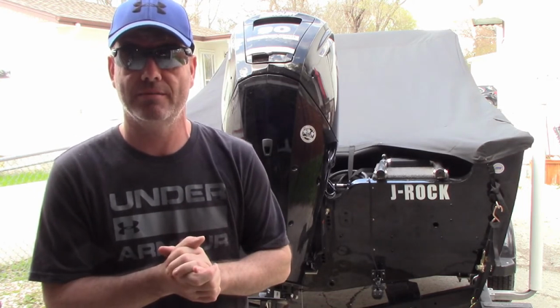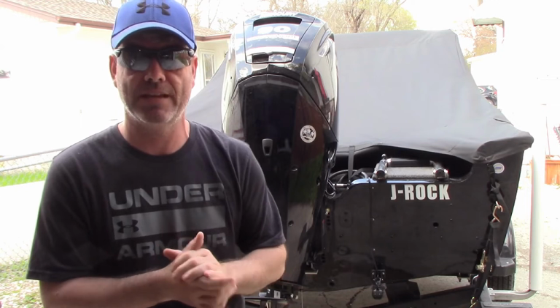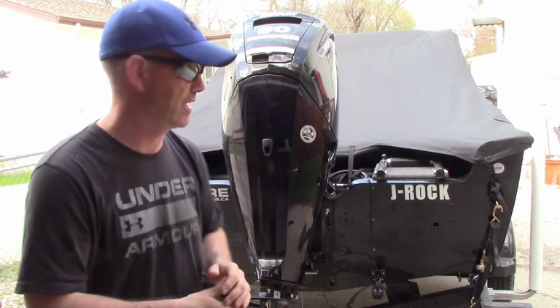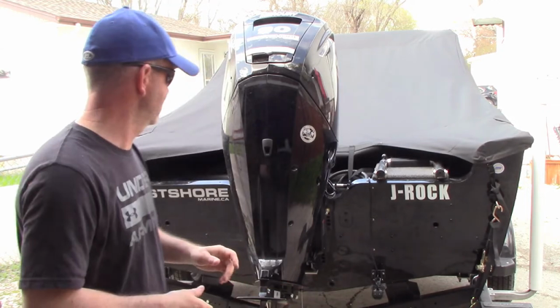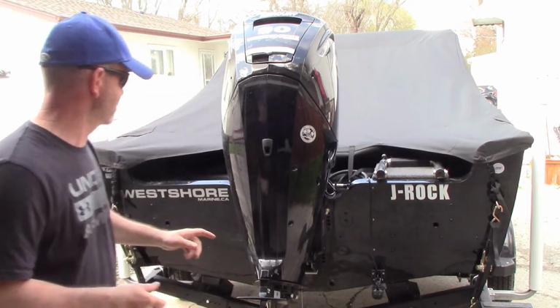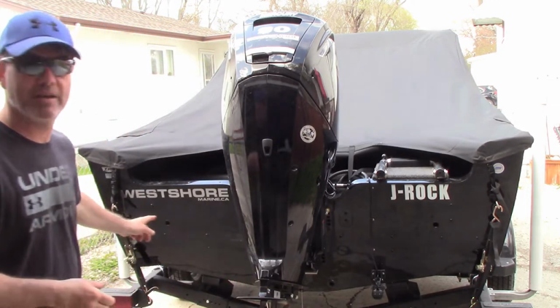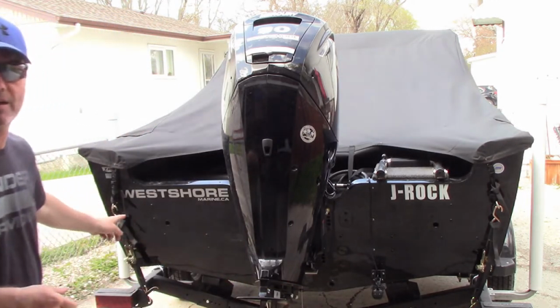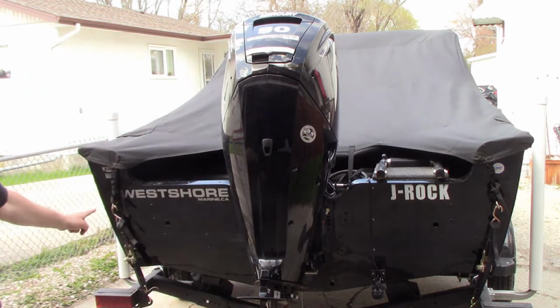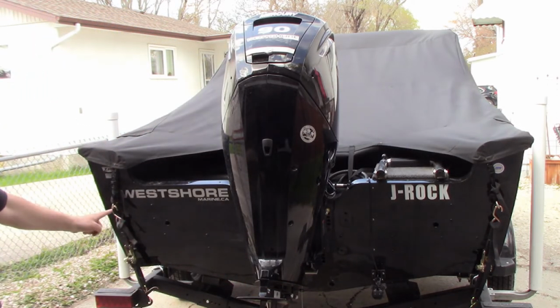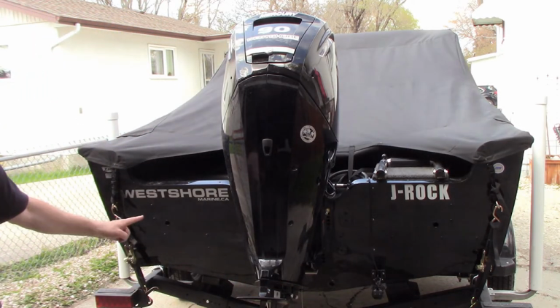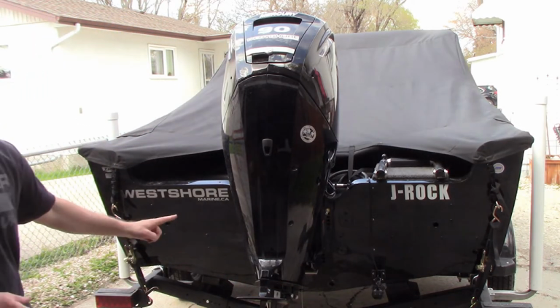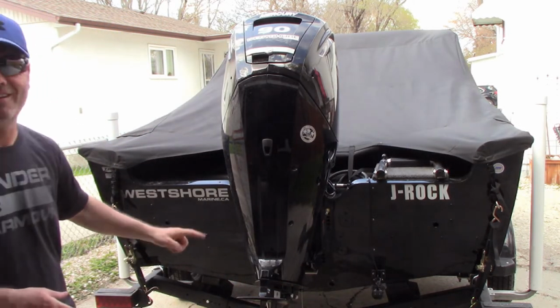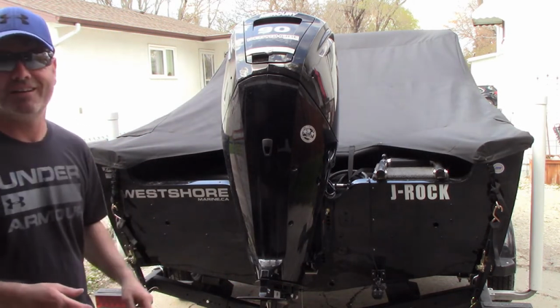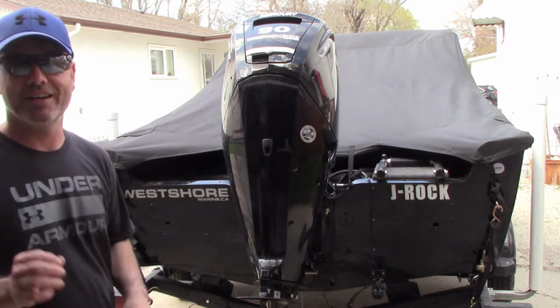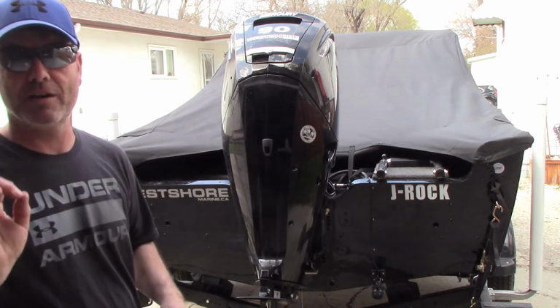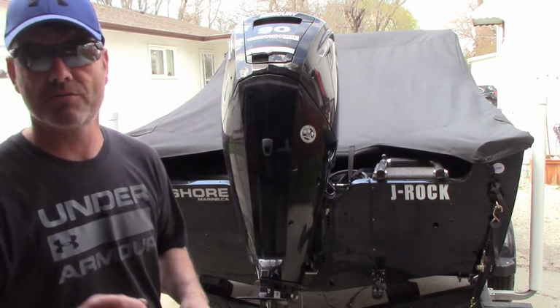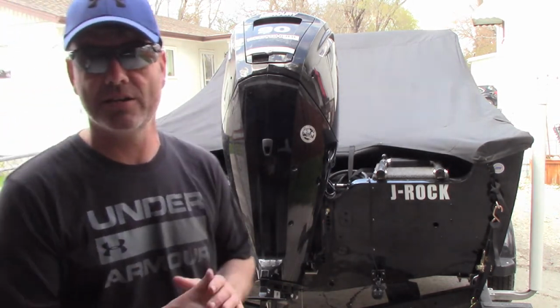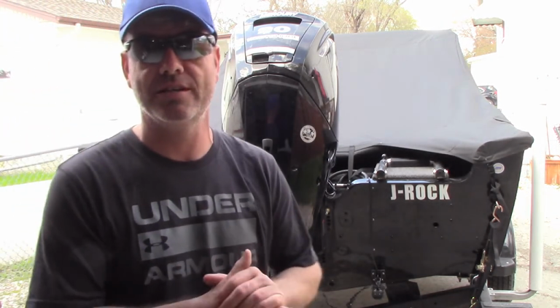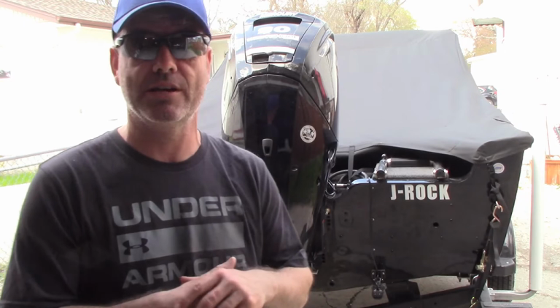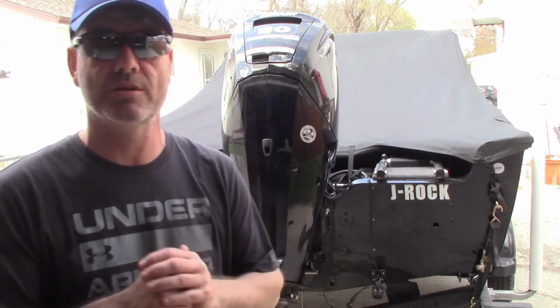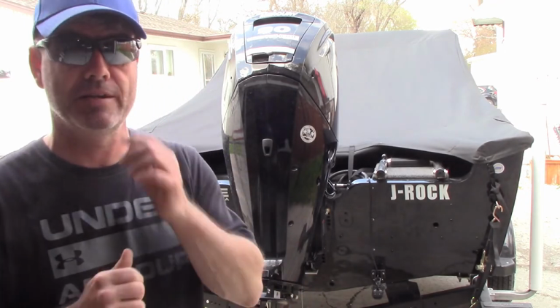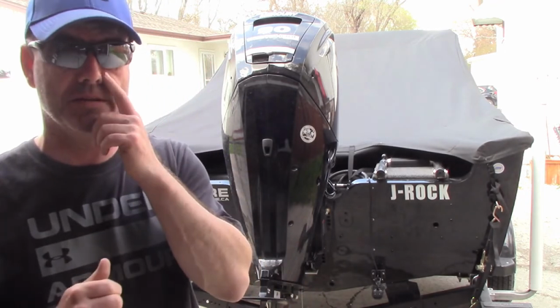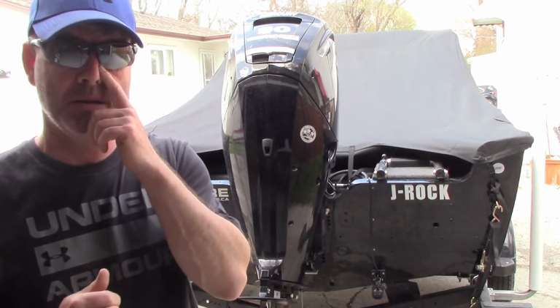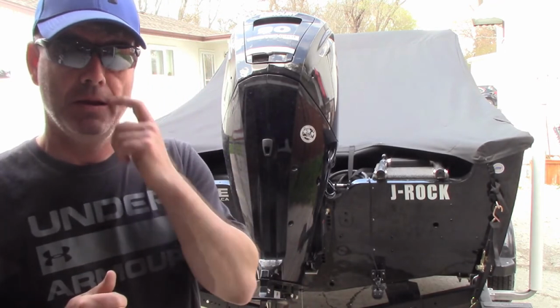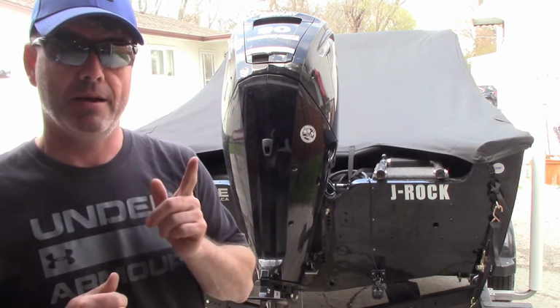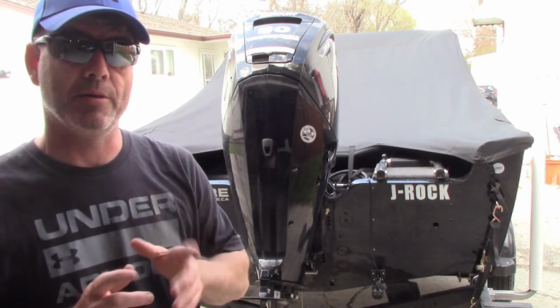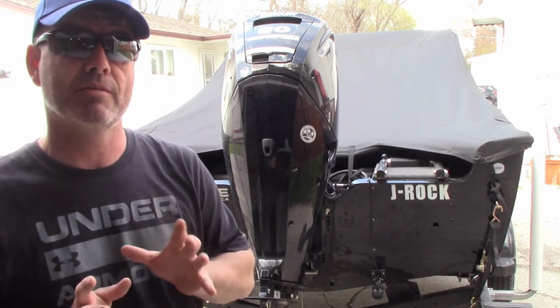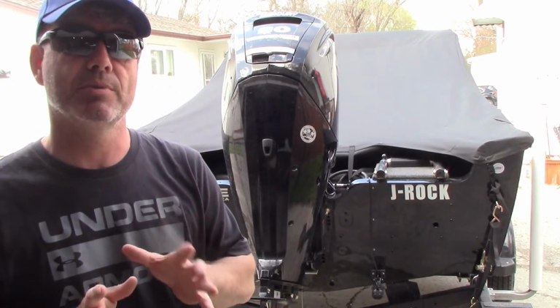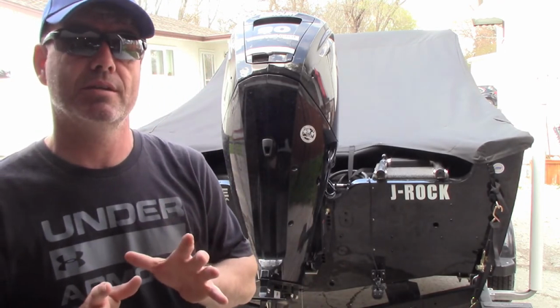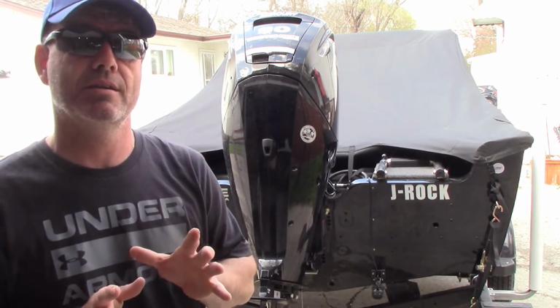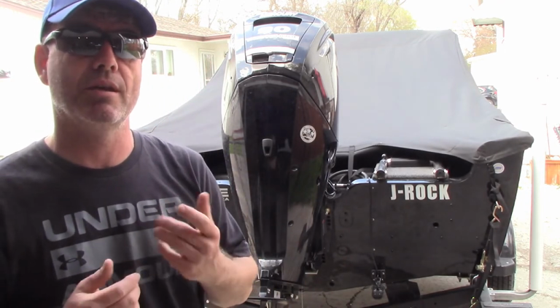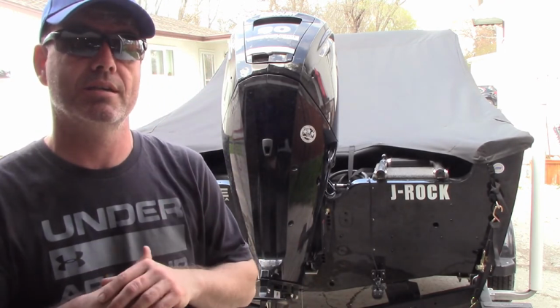Thanks again to the dealership that made it happen — West Shore Marine. Thank you very much Randy and Chantelle, you guys were awesome to deal with.